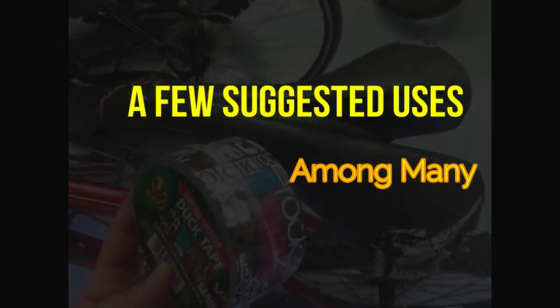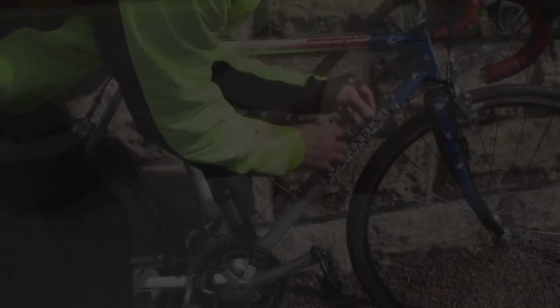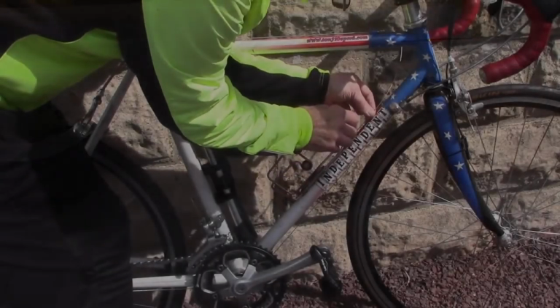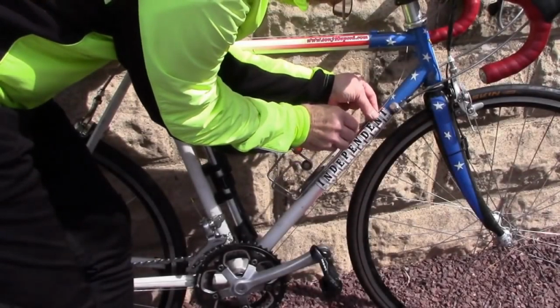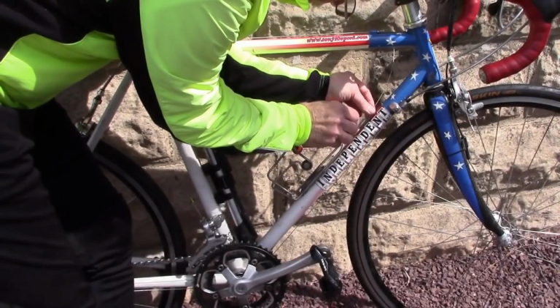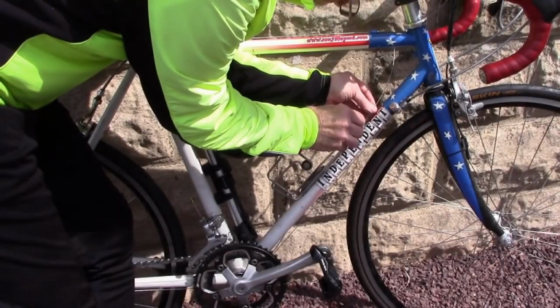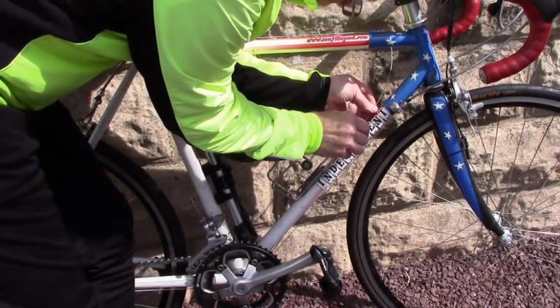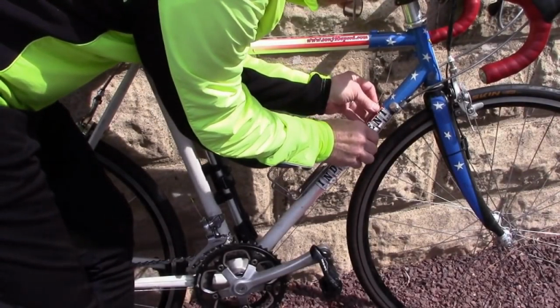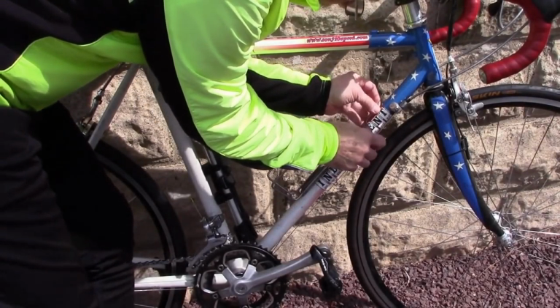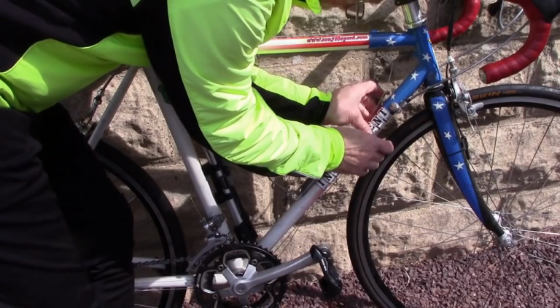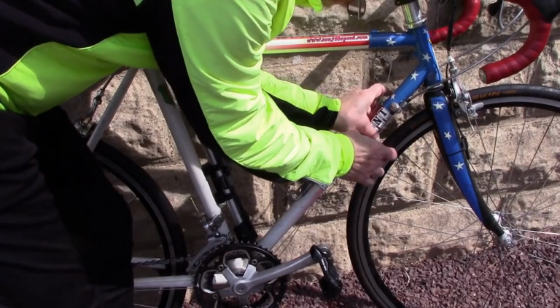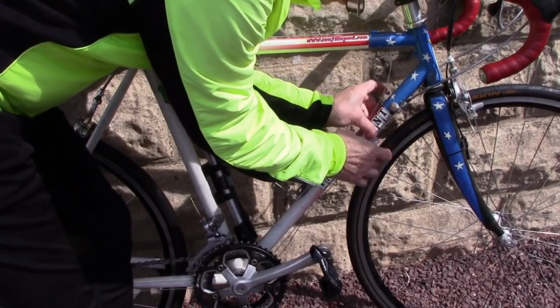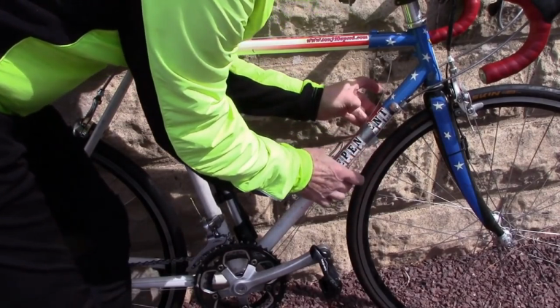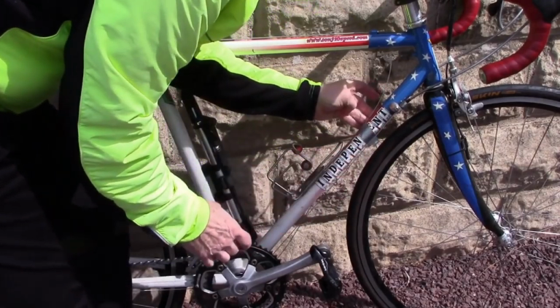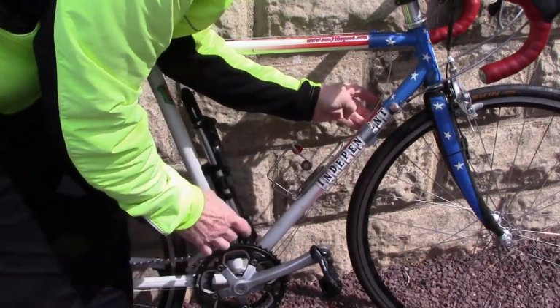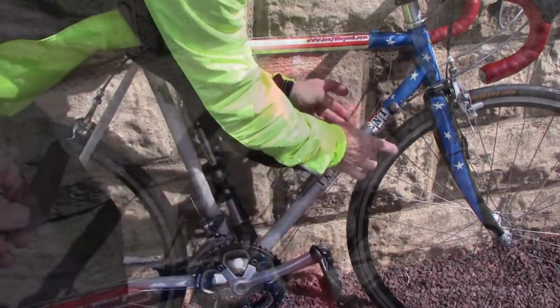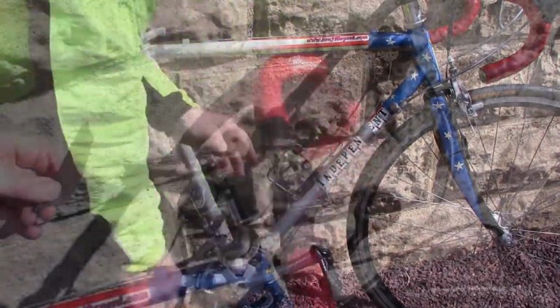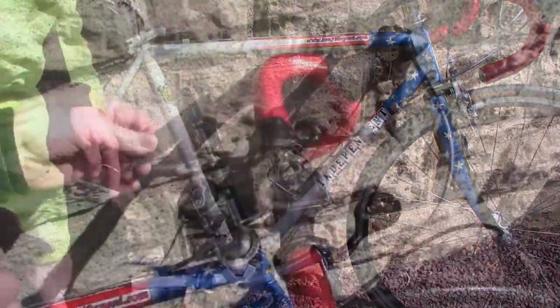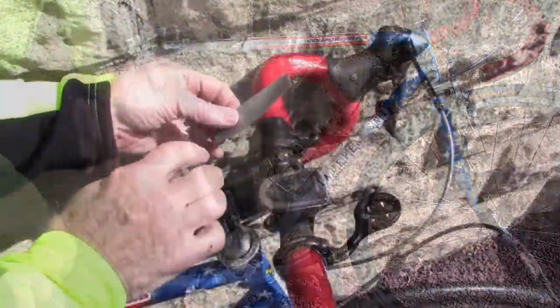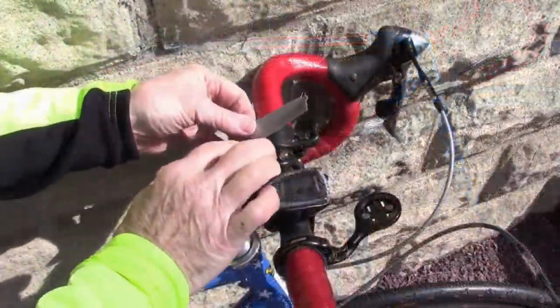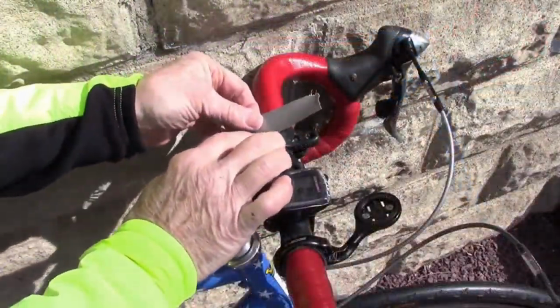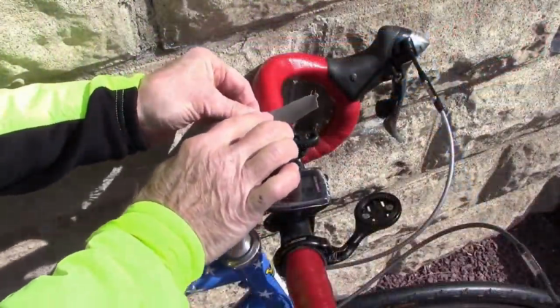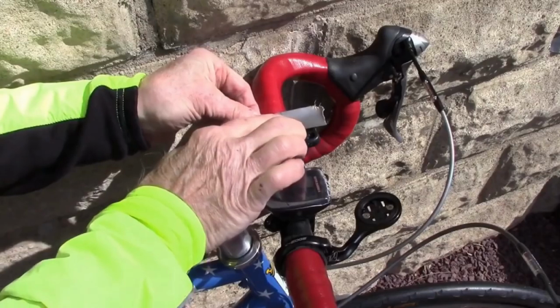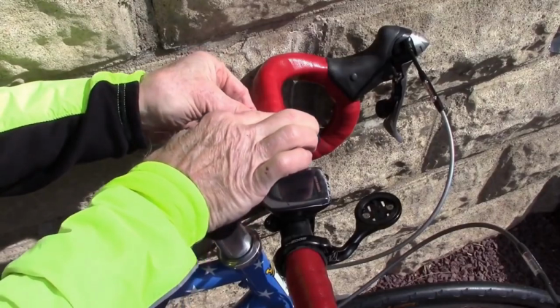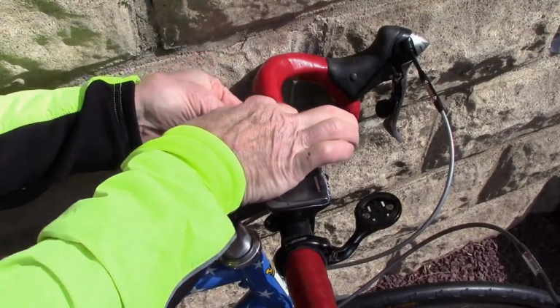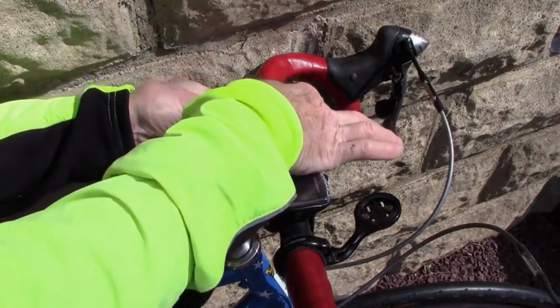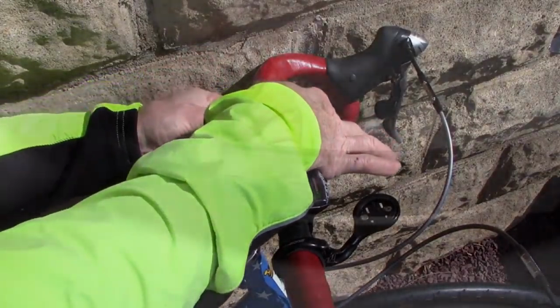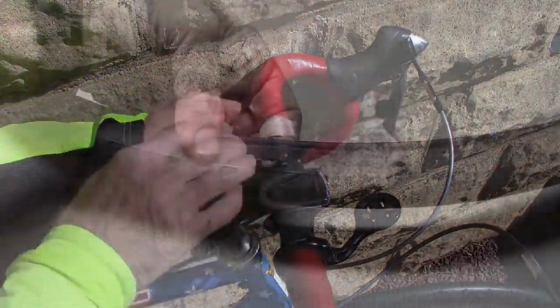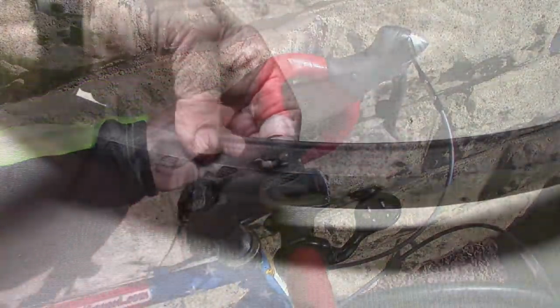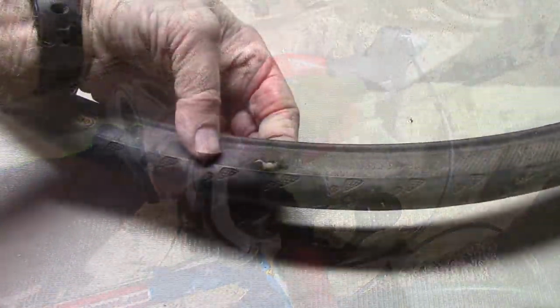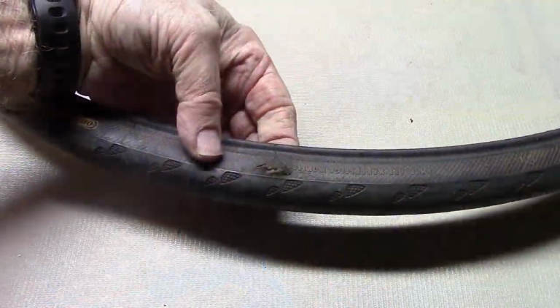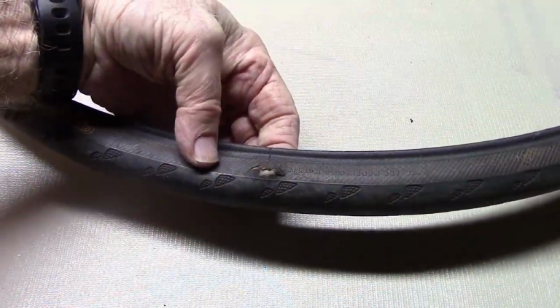Tape down that broken derailleur cable and keep it out of the way while you bike home. Handlebar tape becoming unraveled? Duct tape to the rescue. Slash tire while out in the road?